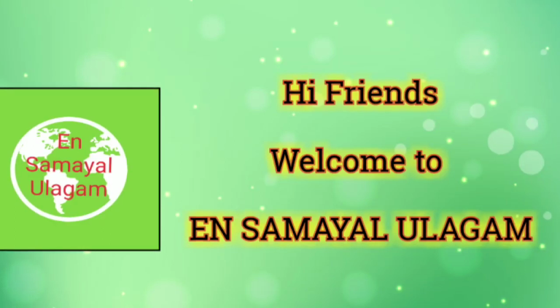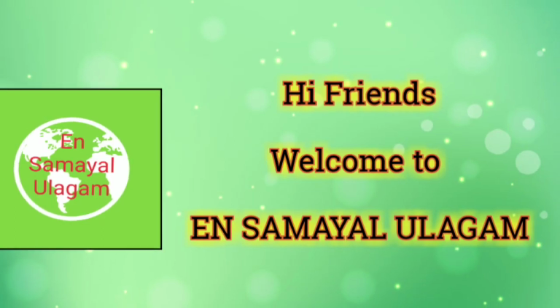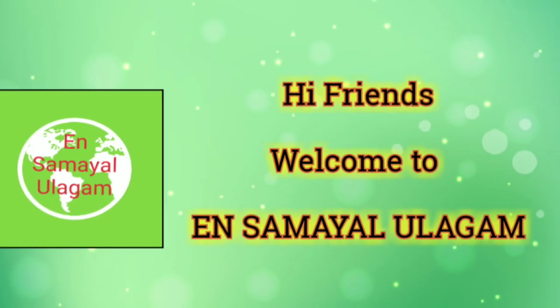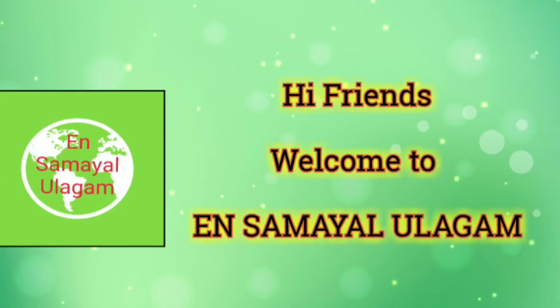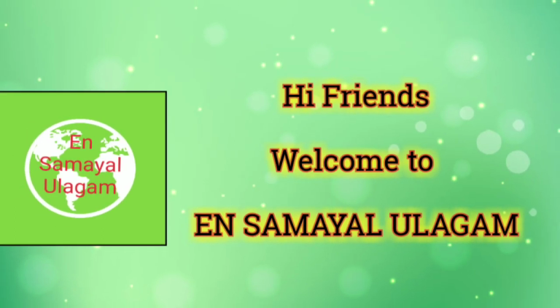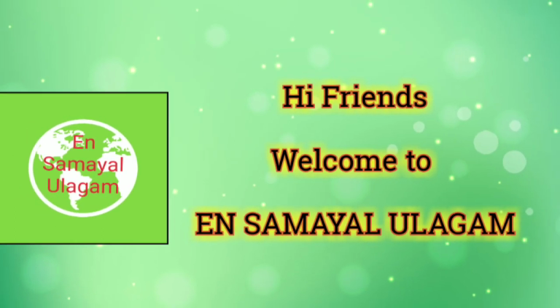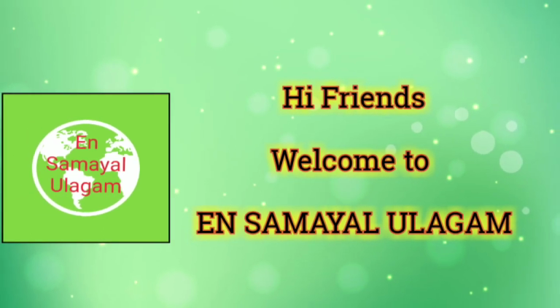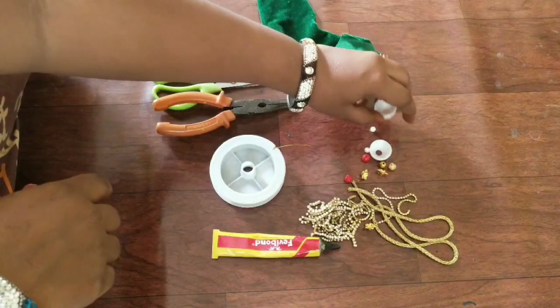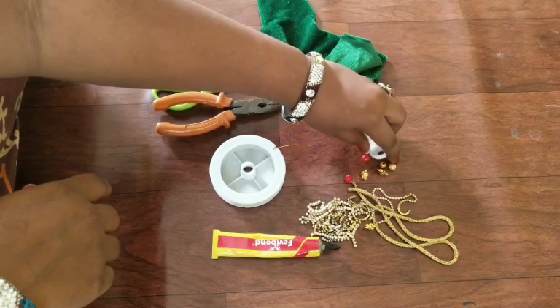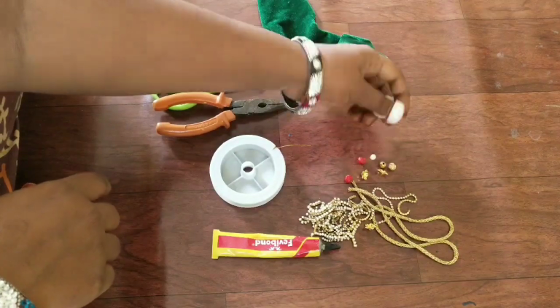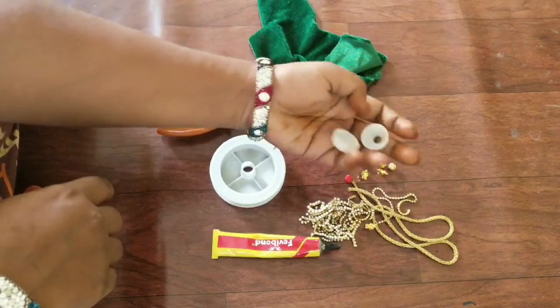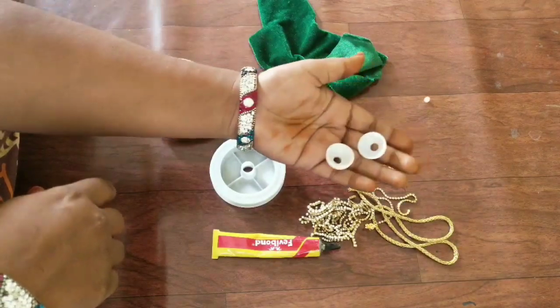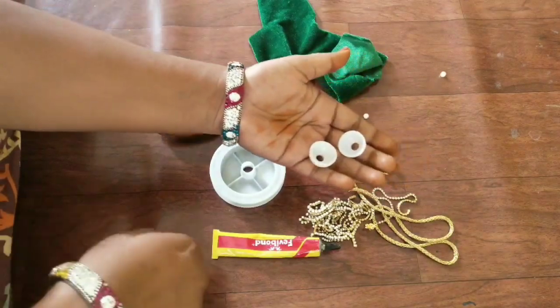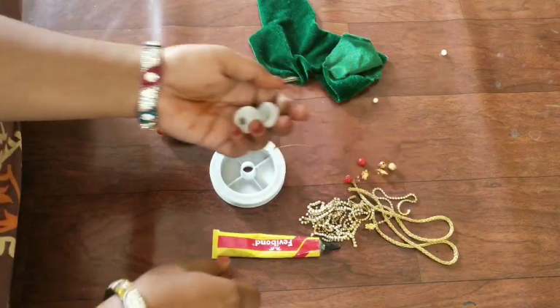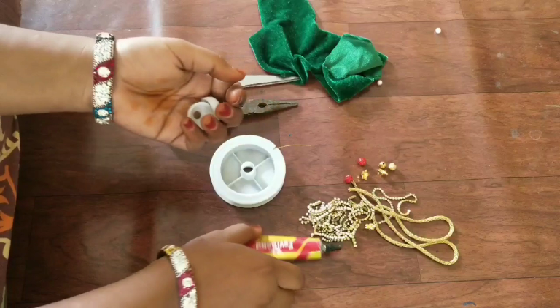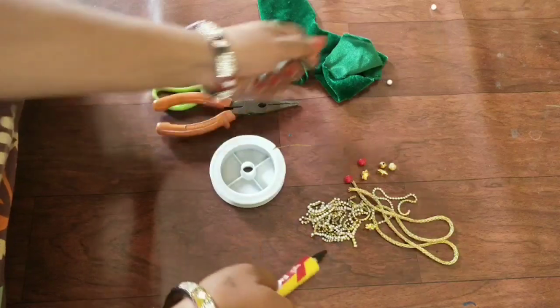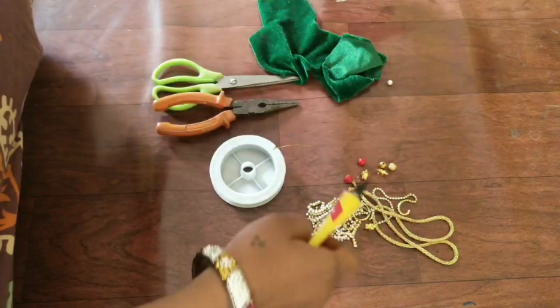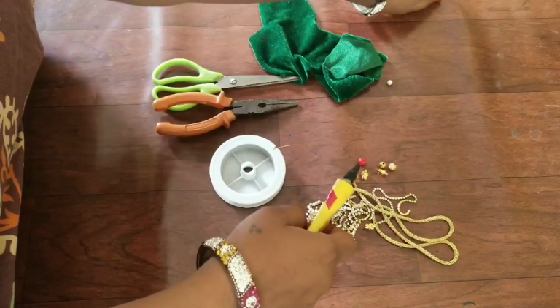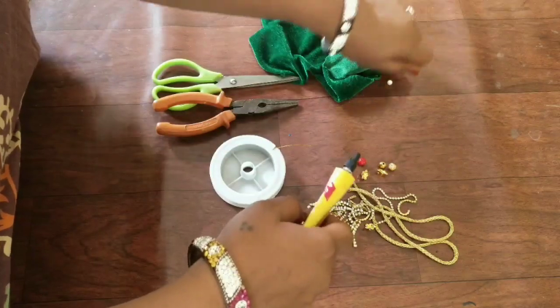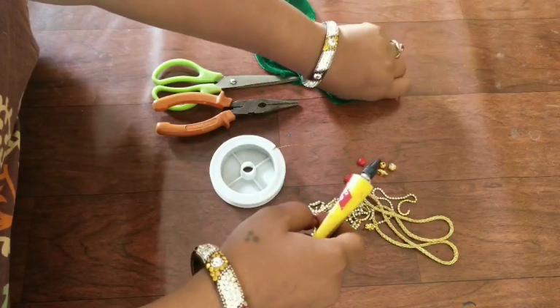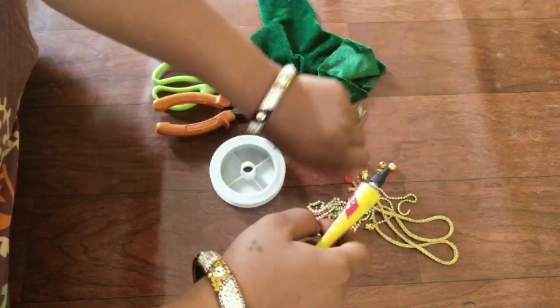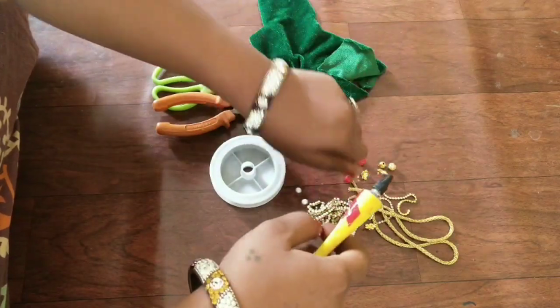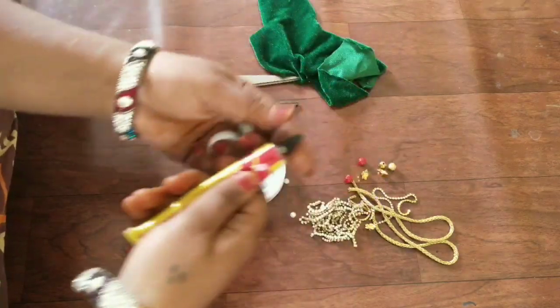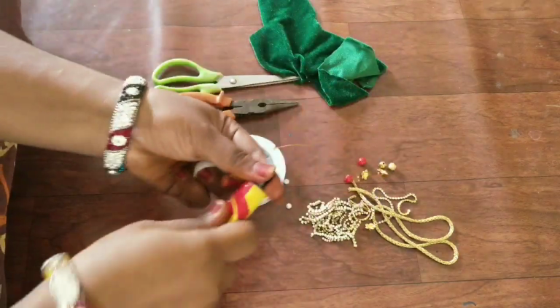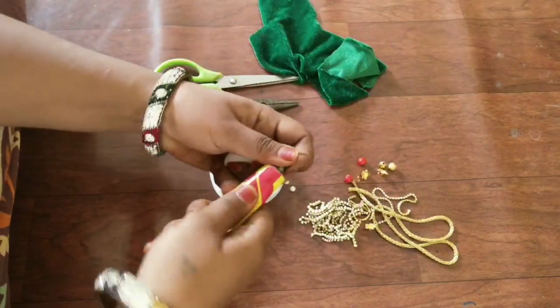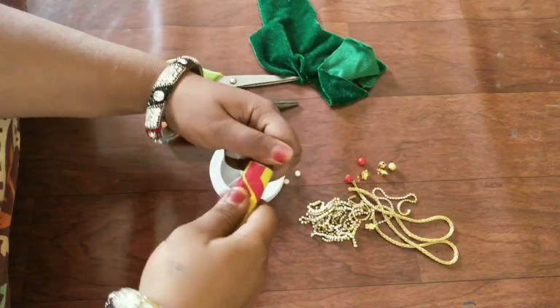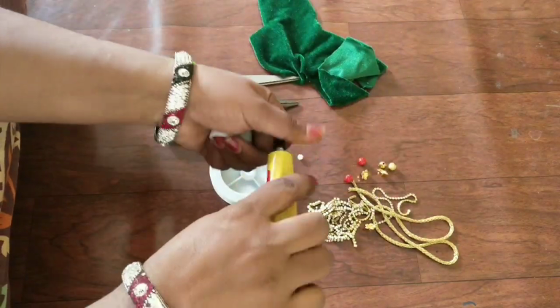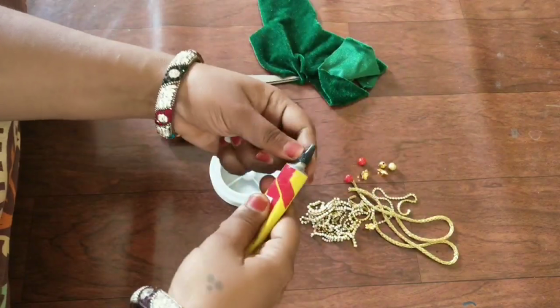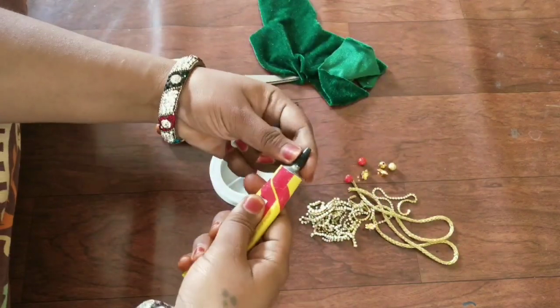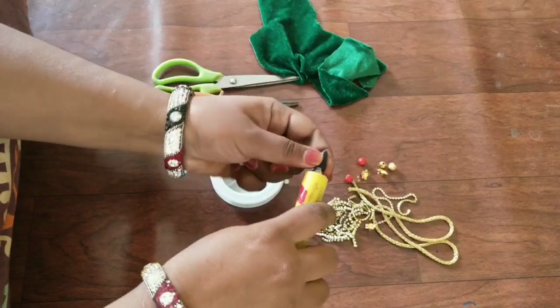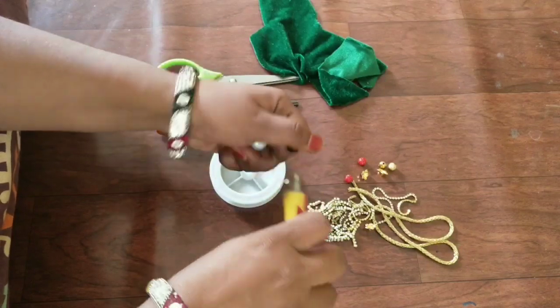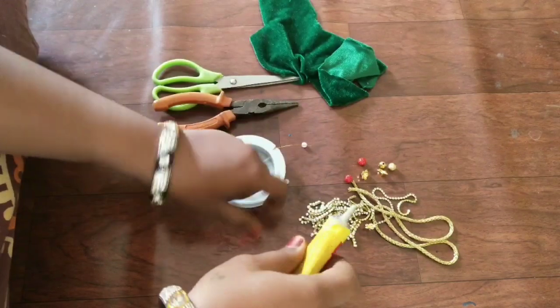Hi Friends! Welcome to Insamilulagam Friends. This is our video of blouse tassels. How easy it is to make this. I am using Jimmy's base as a round shape.